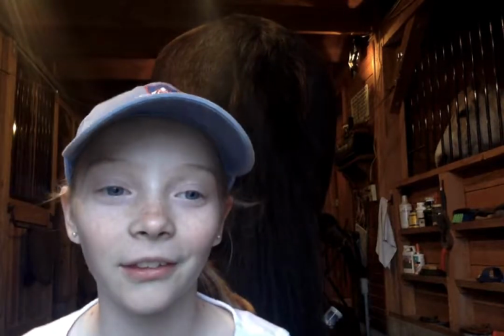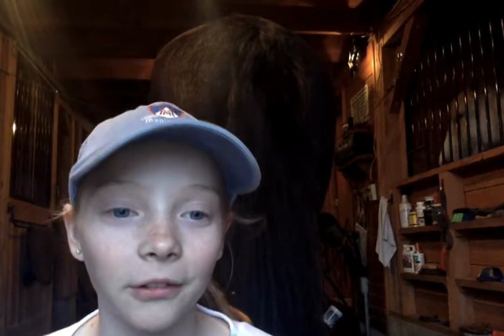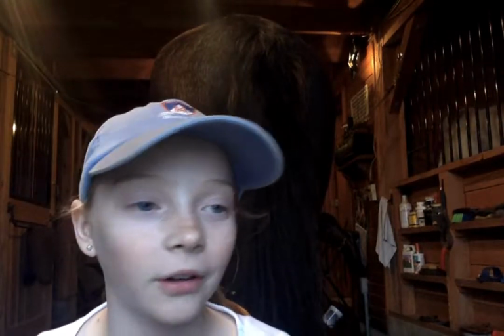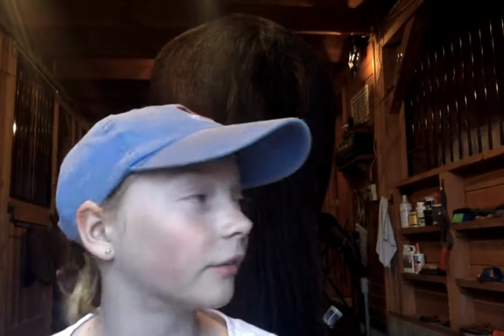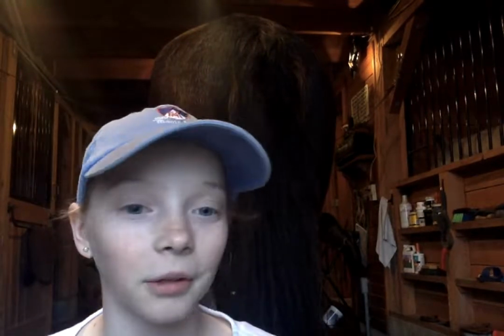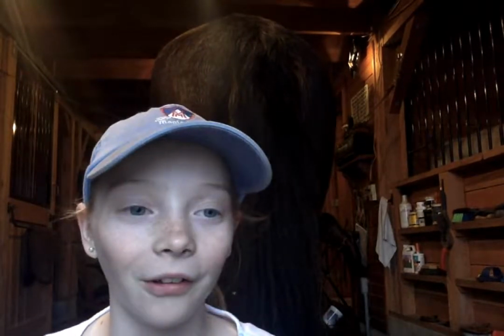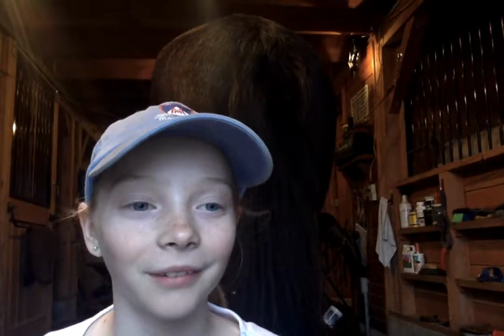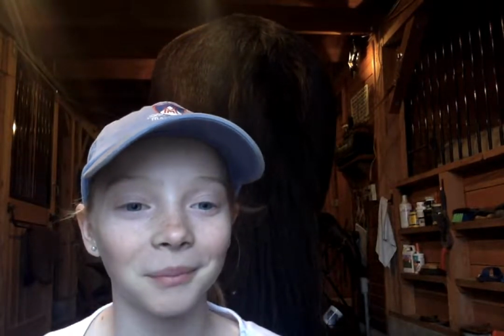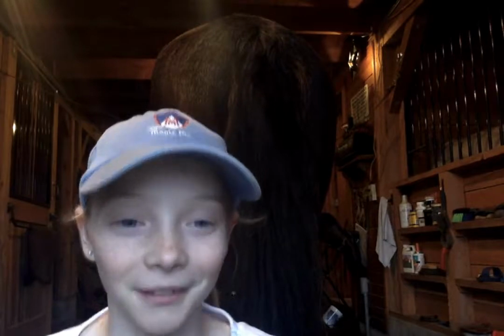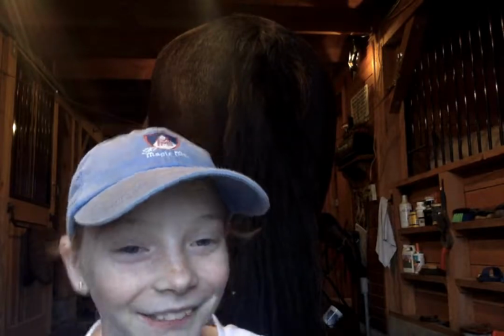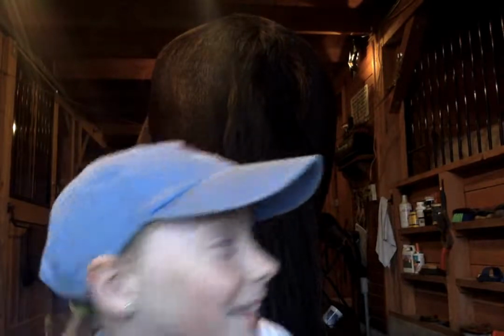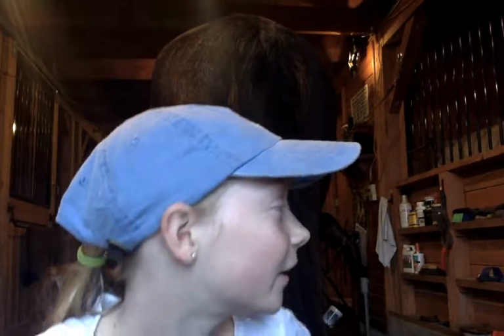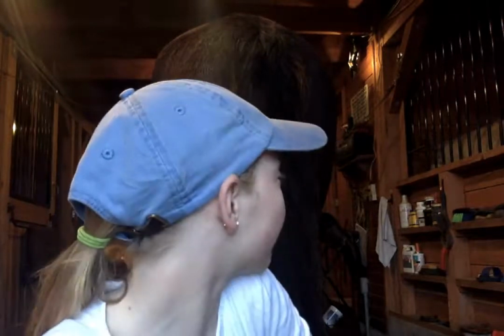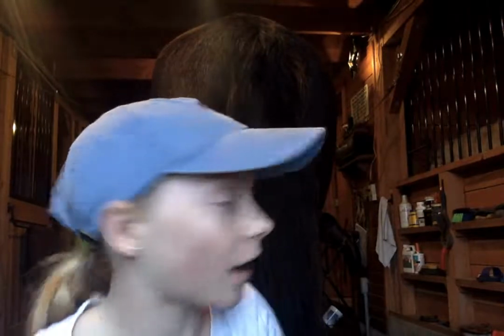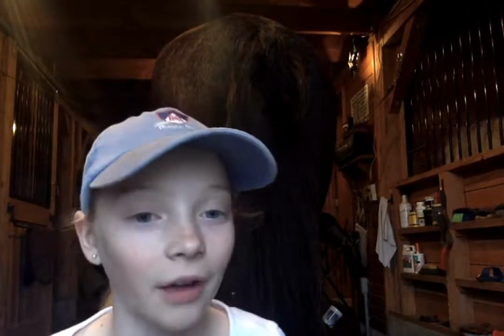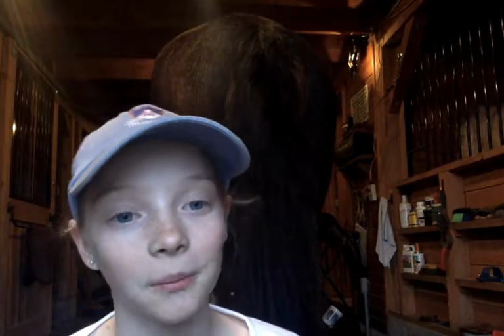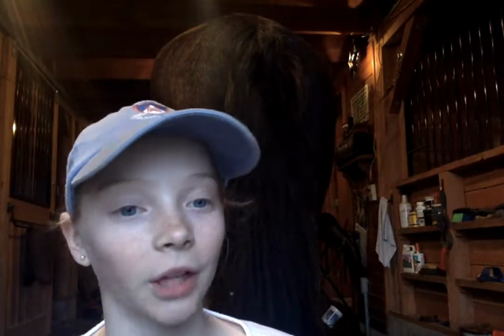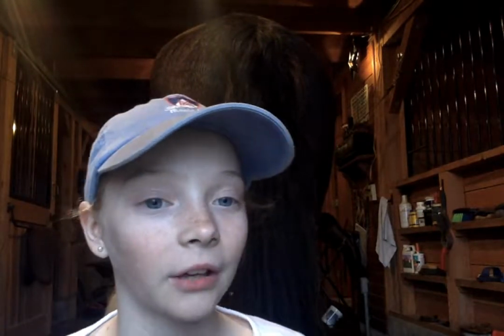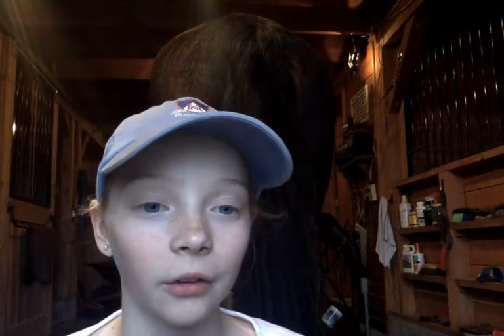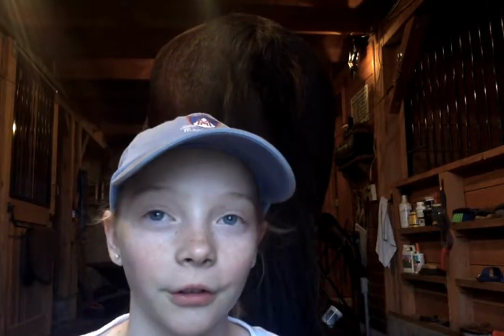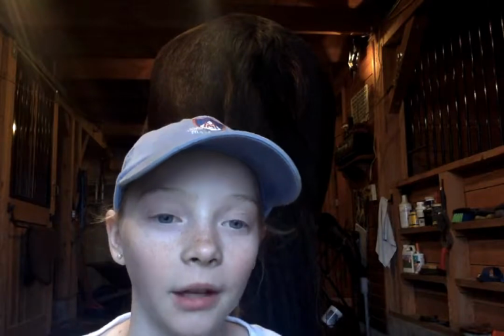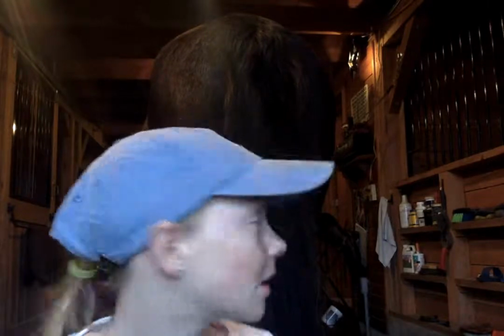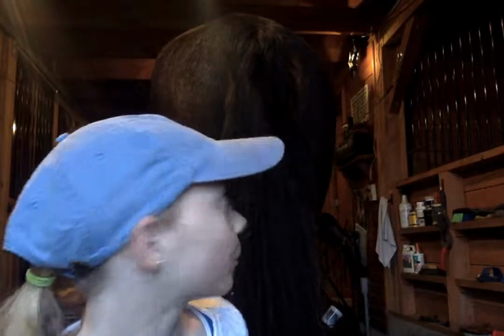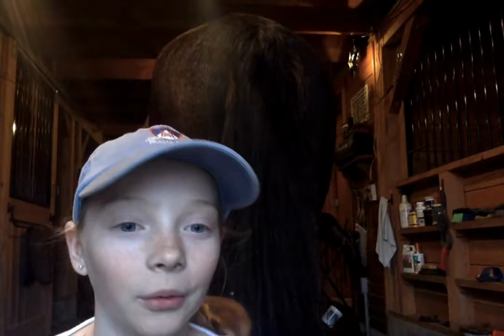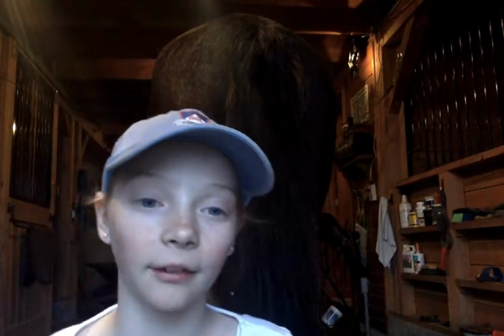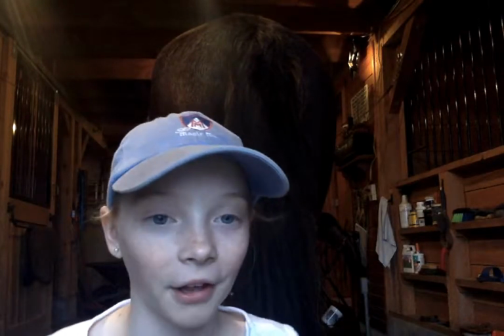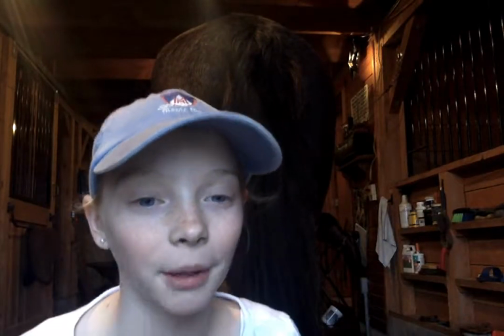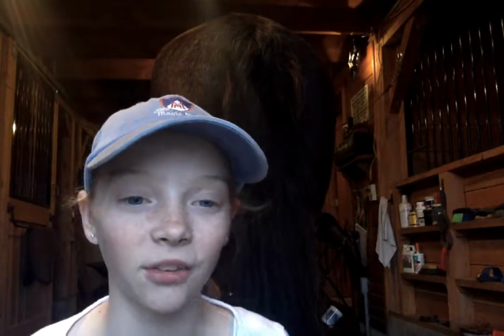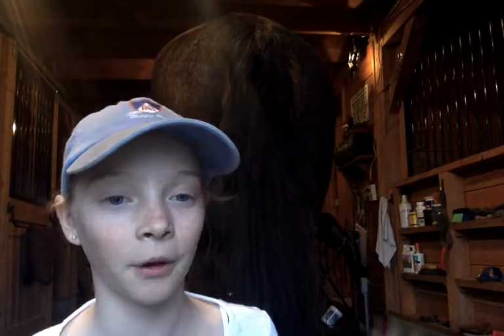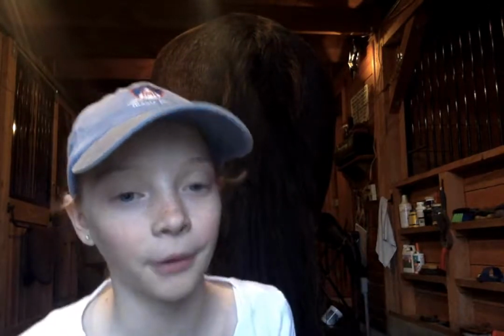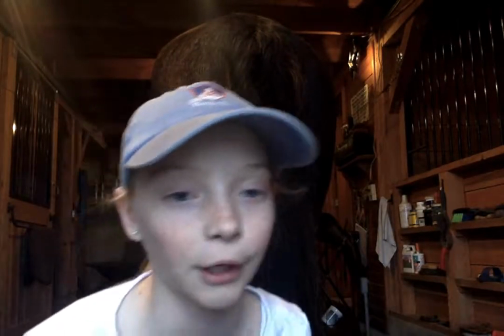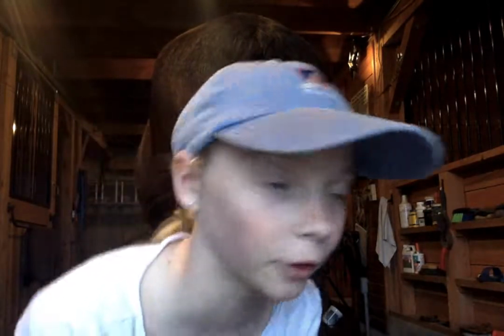This is part two of how to braid a tail — now we're actually braiding. First, I haven't groomed him yet today so he's a little dirty around the butt, and I just don't want dust flying into my braid, so I'm going to brush him up a little around there first.